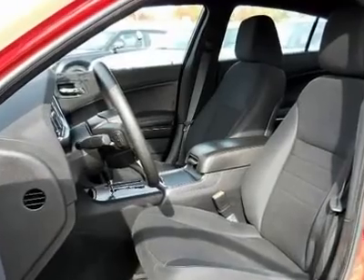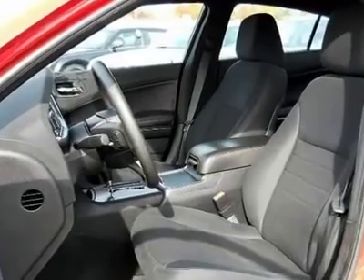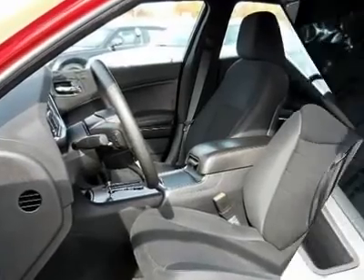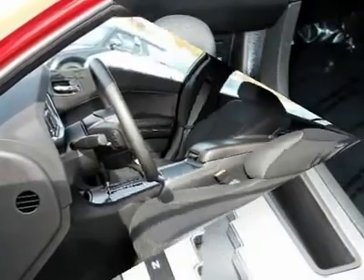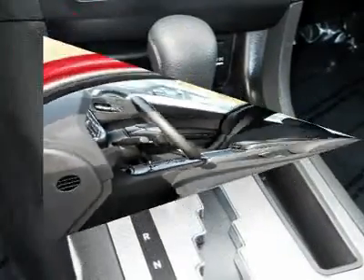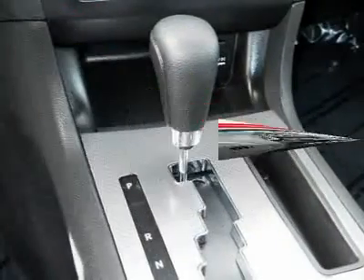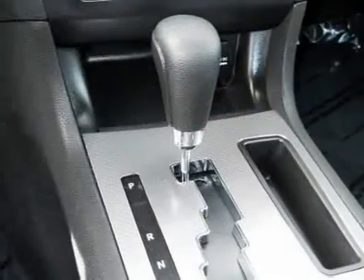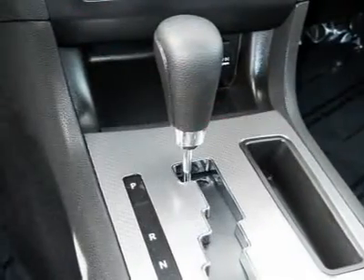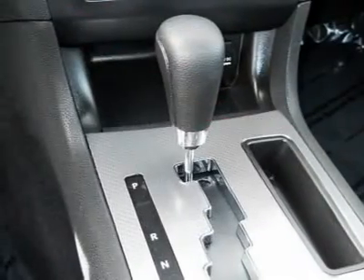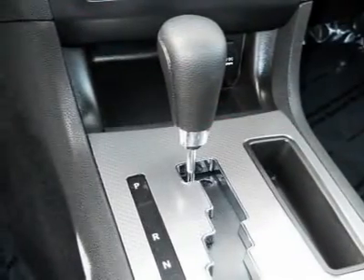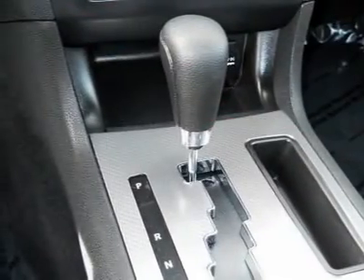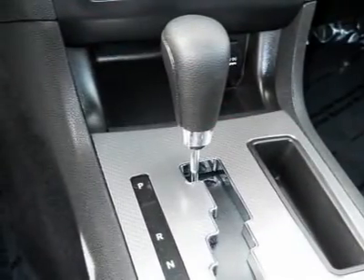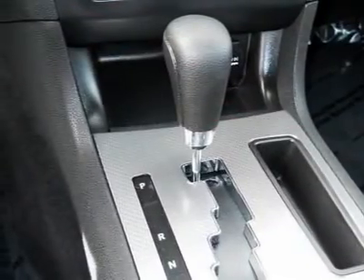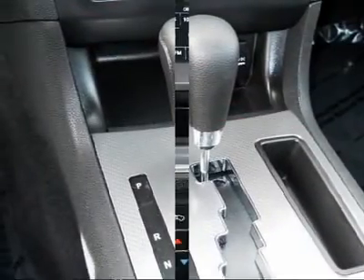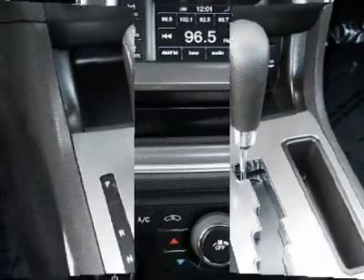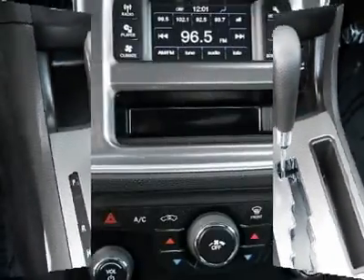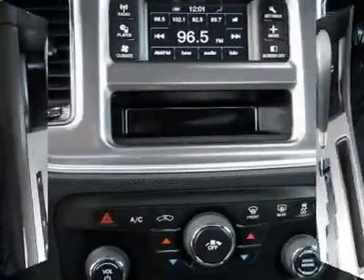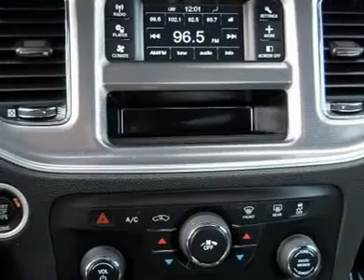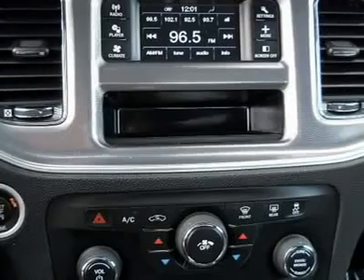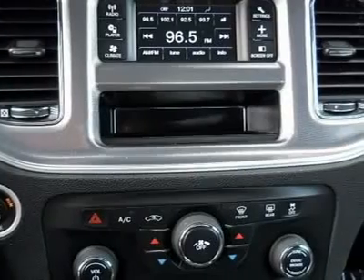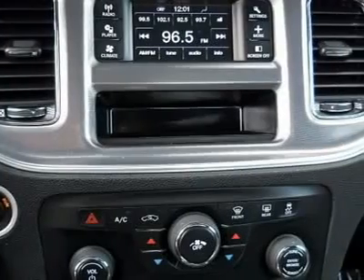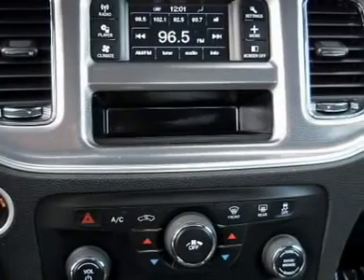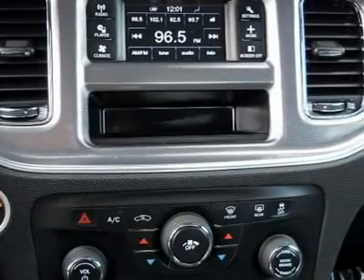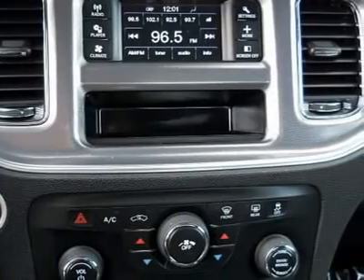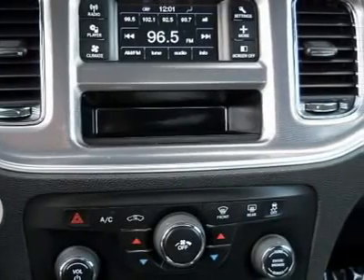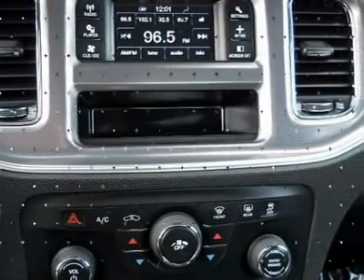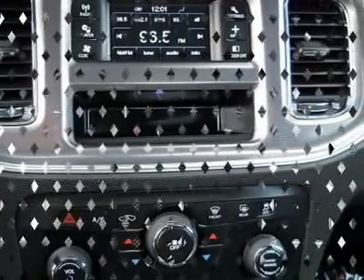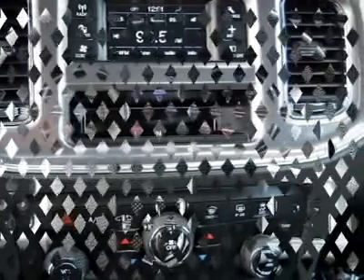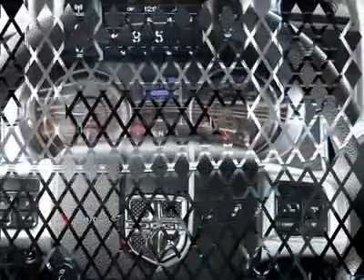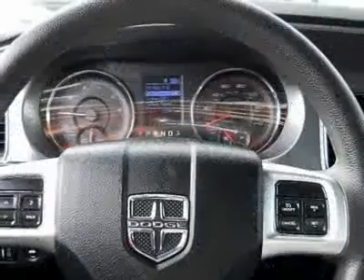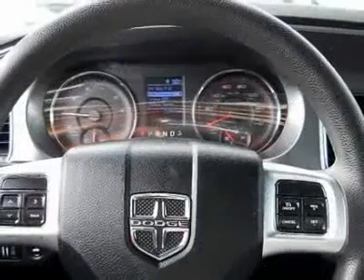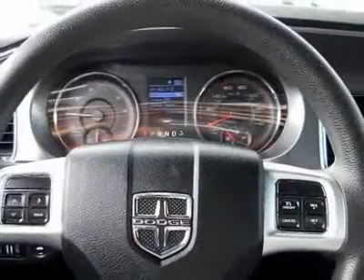Keyless entry, cruise control, keyless start. Drive away with a great deal on this vehicle. Call or stop in today.